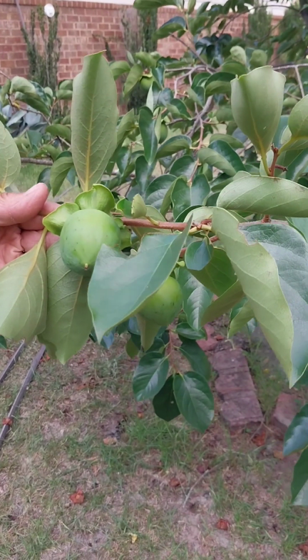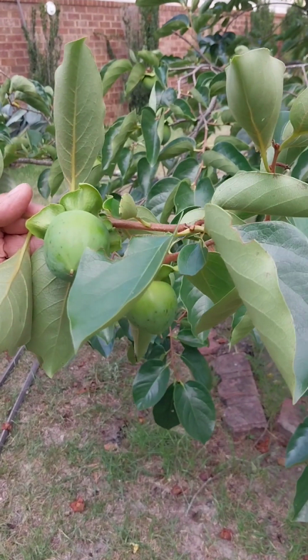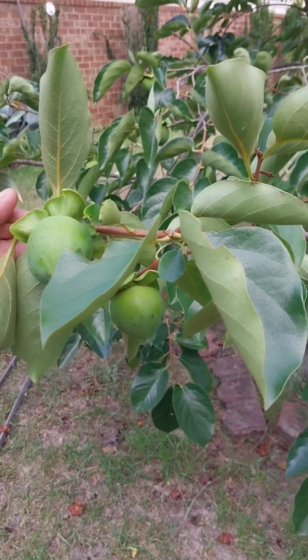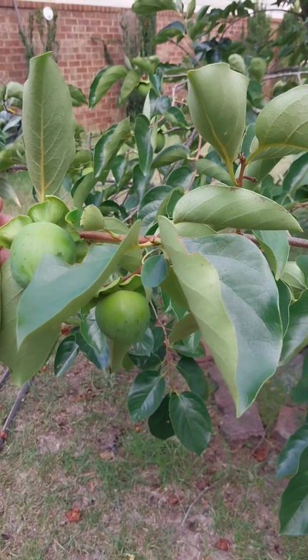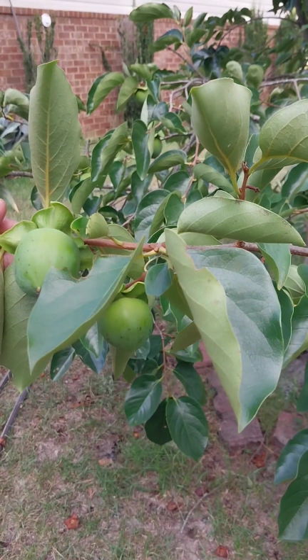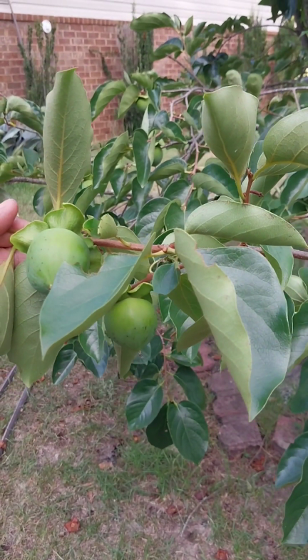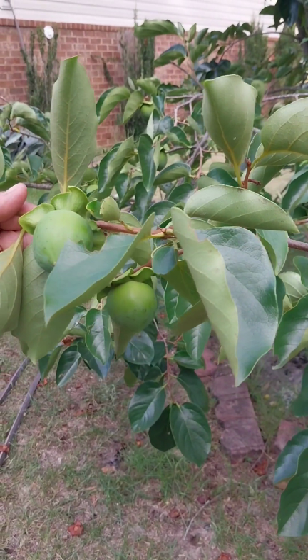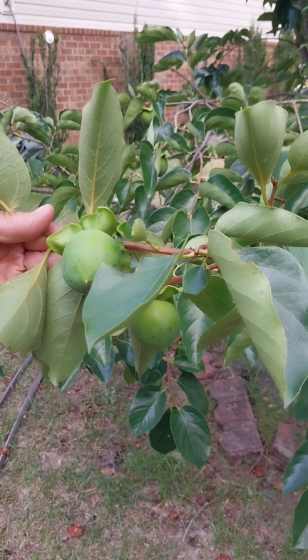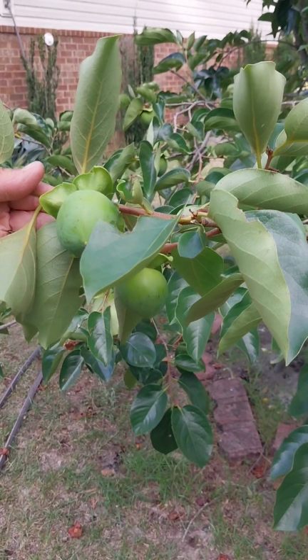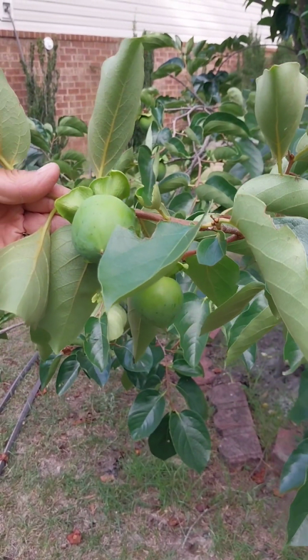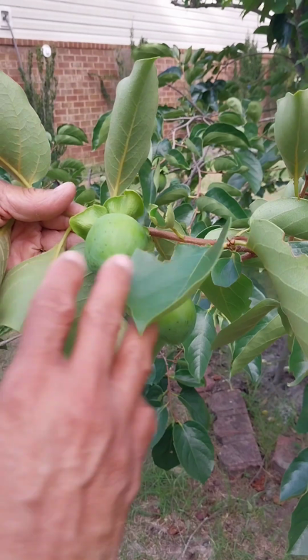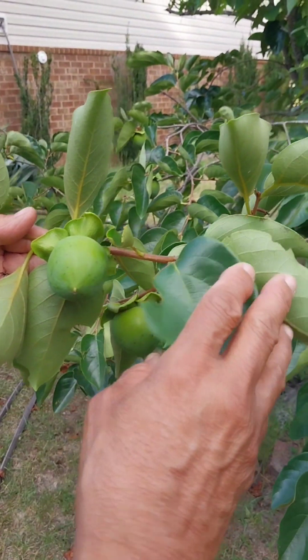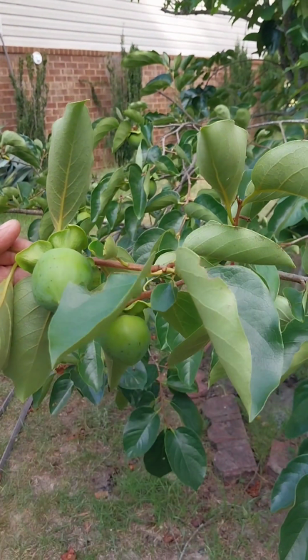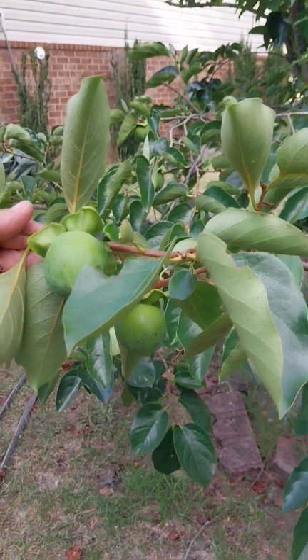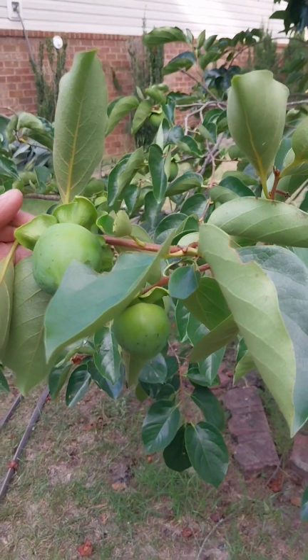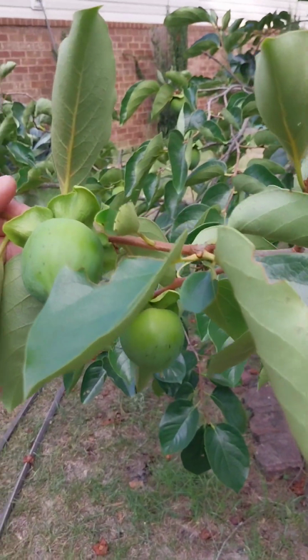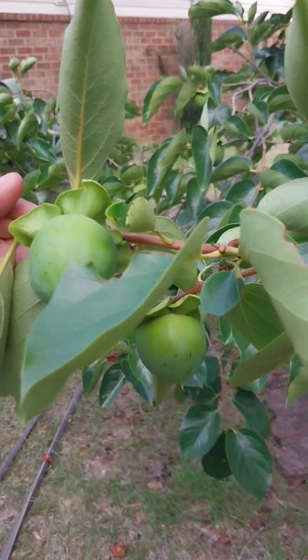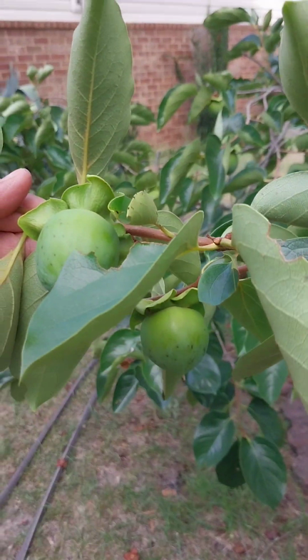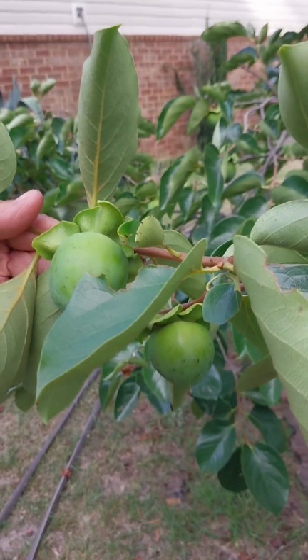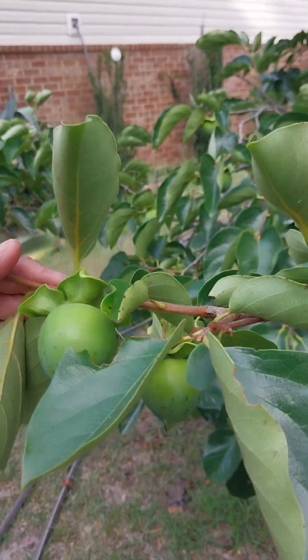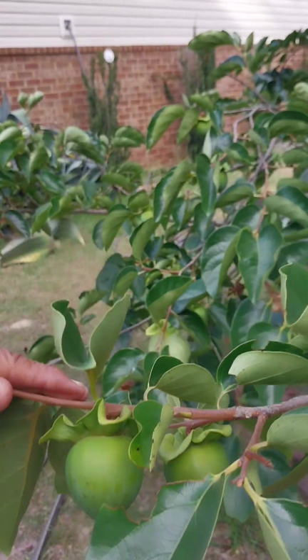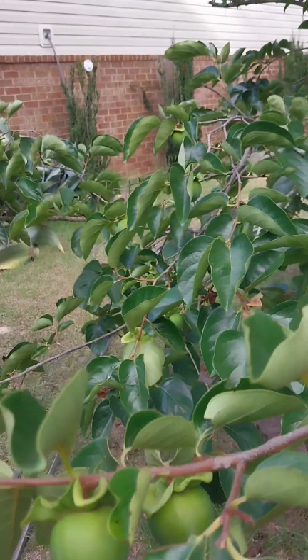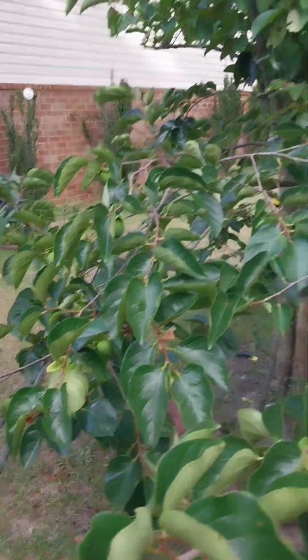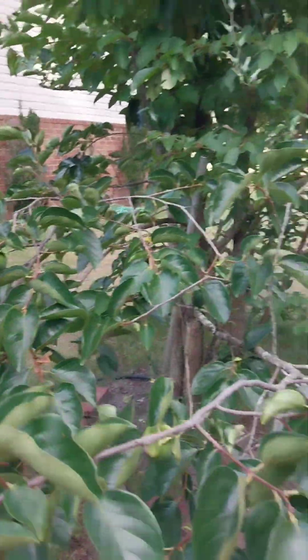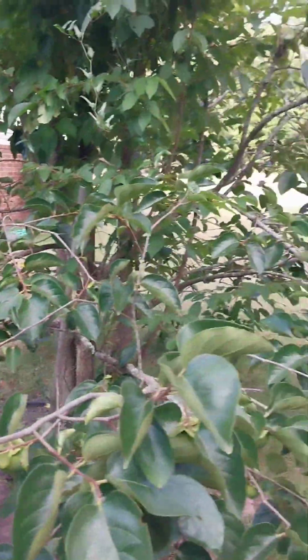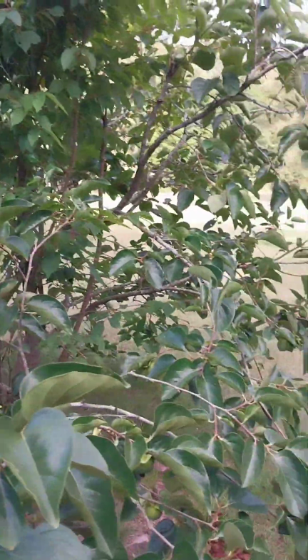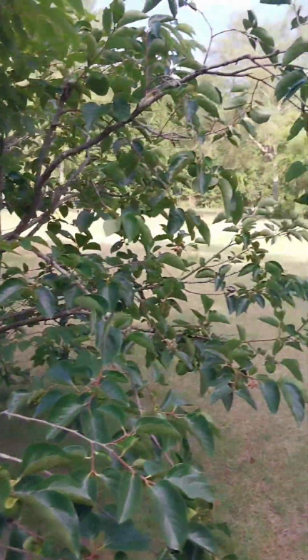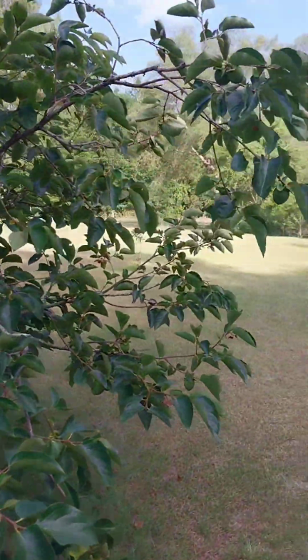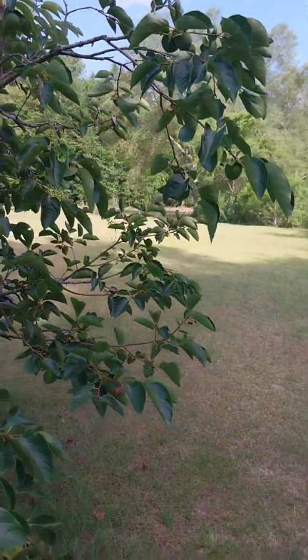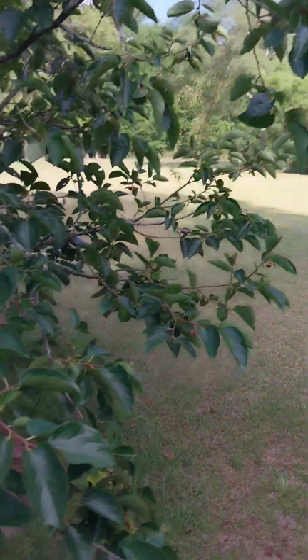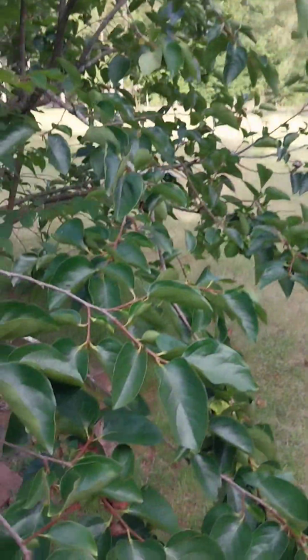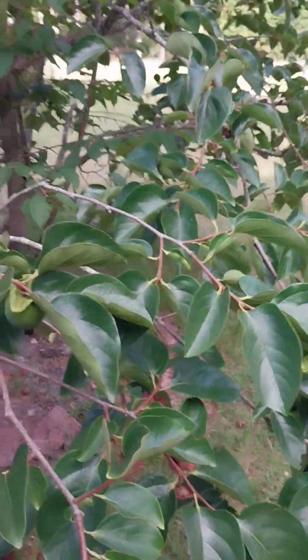This one tastes like a peach when it gets ripe in the wintertime. When you bite into it, it's like biting a peach — all the juice goes all over. She's got a bunch of them out here on the tree.